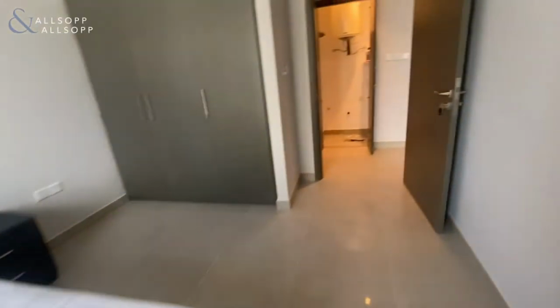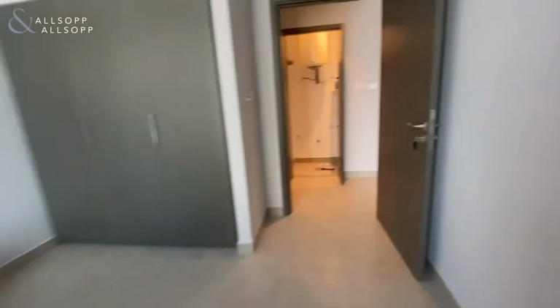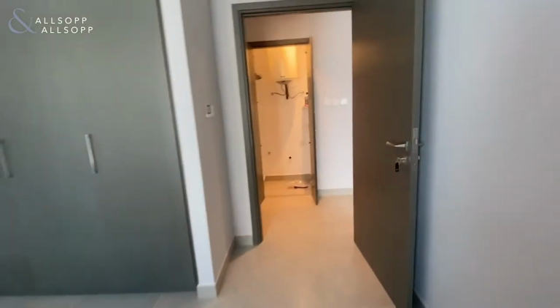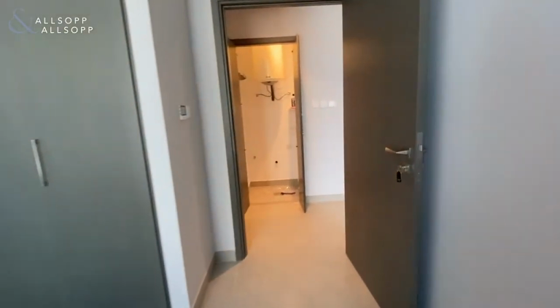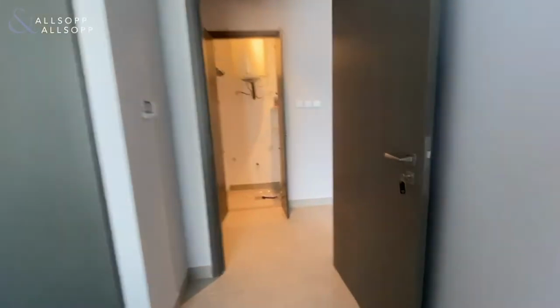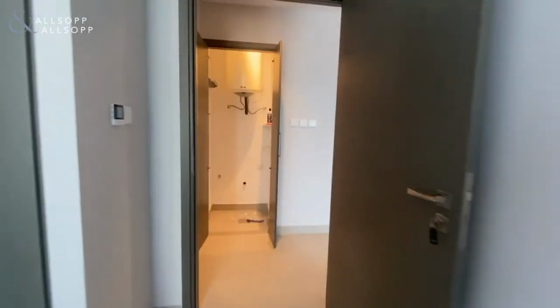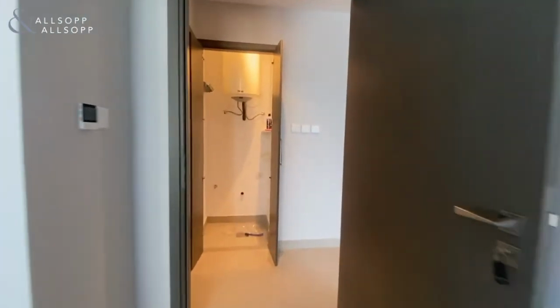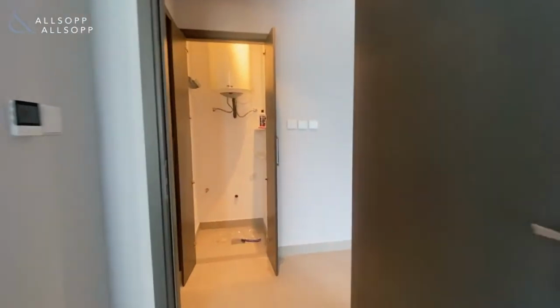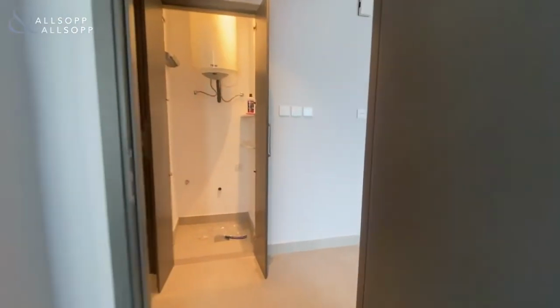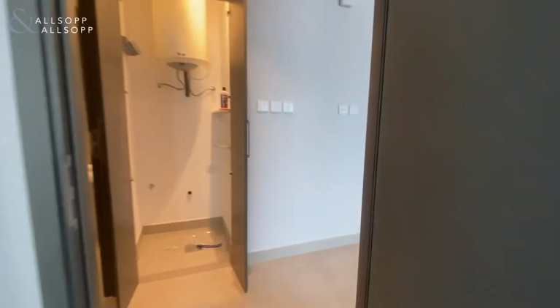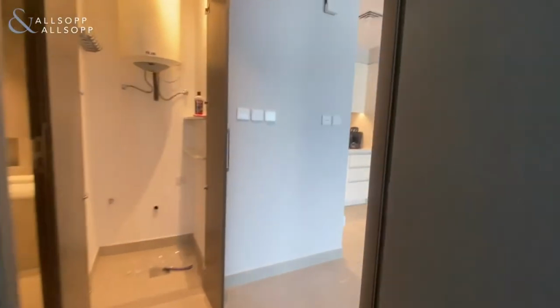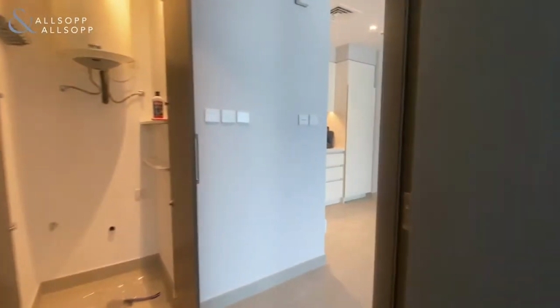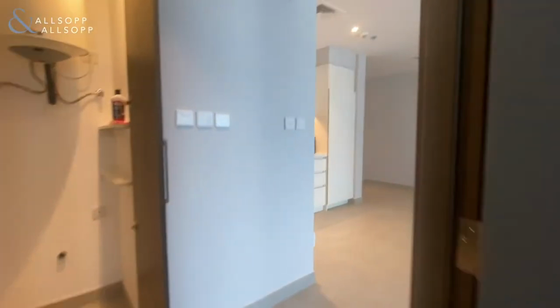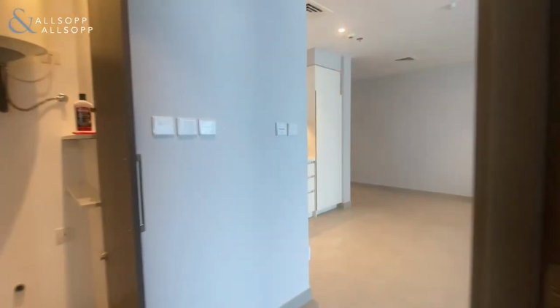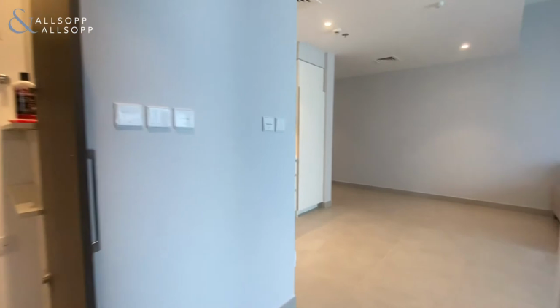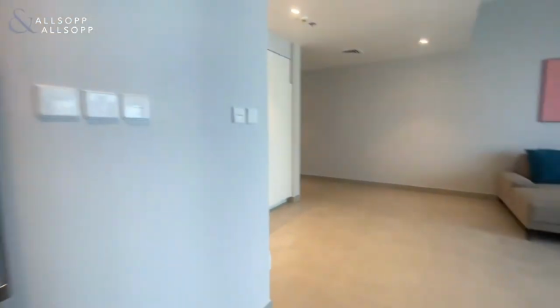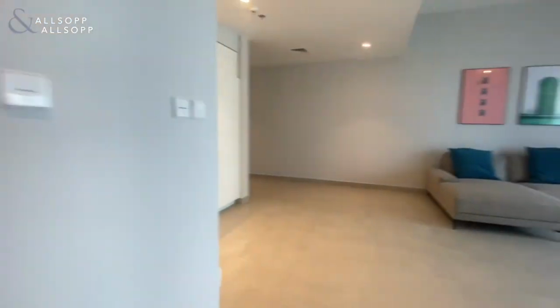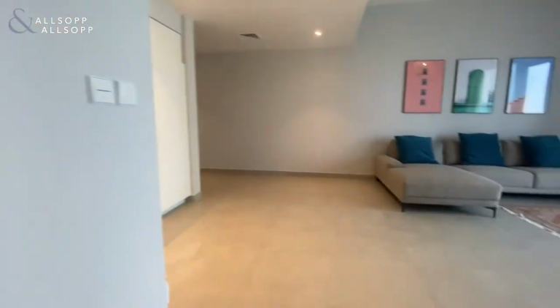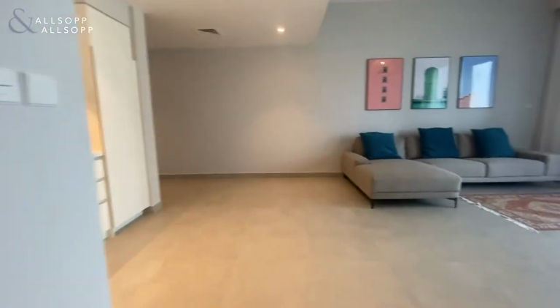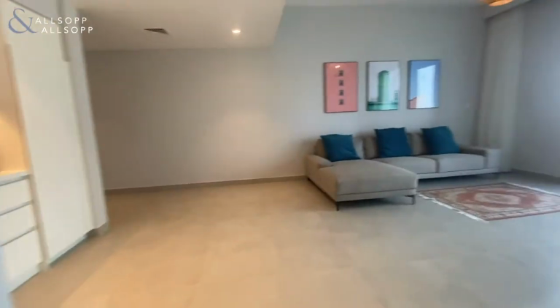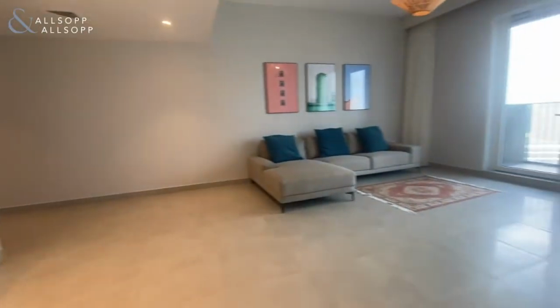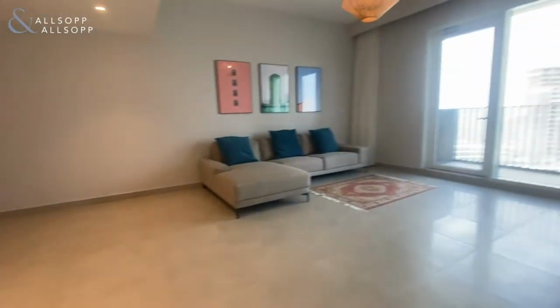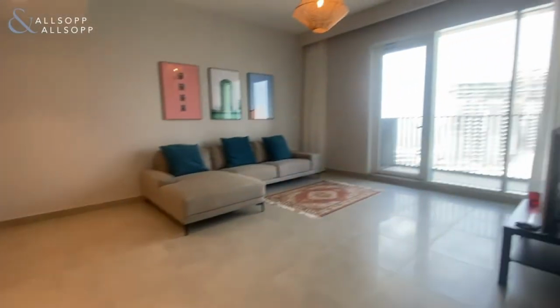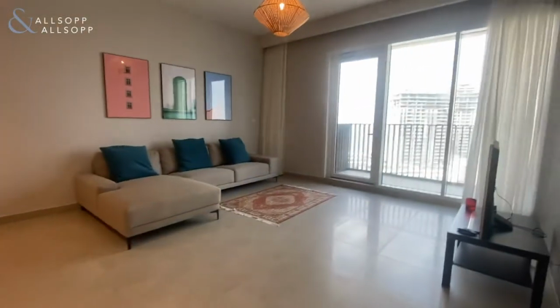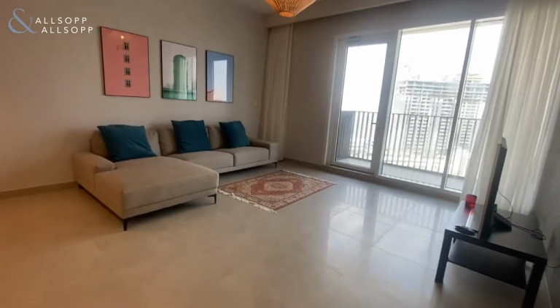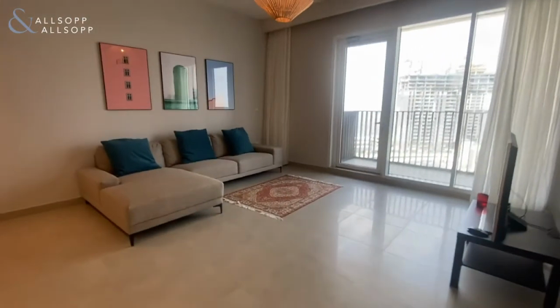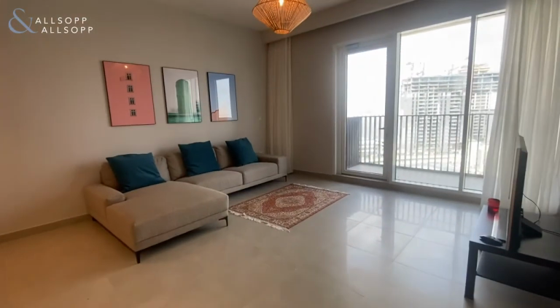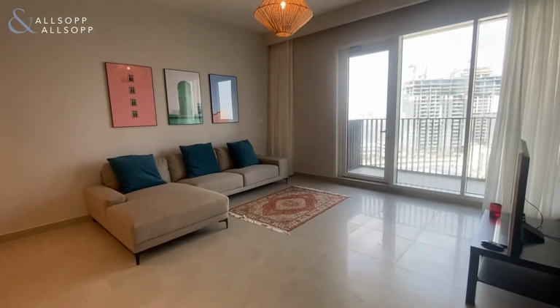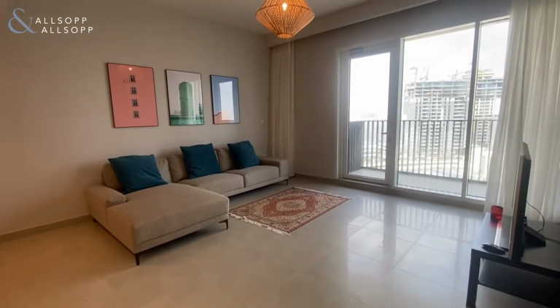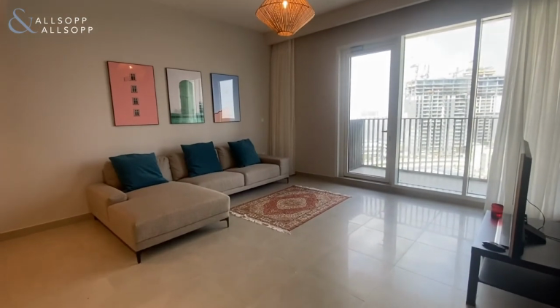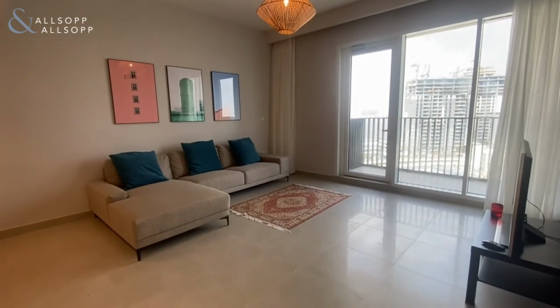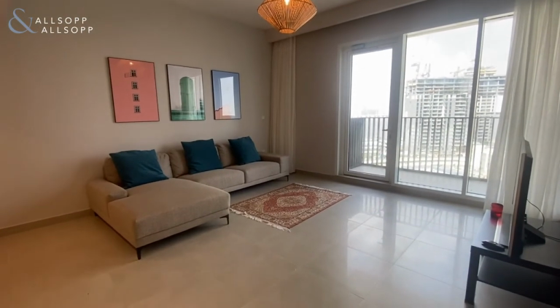If you're interested in viewing the property, please contact me on 058-549-9094. Thank you.